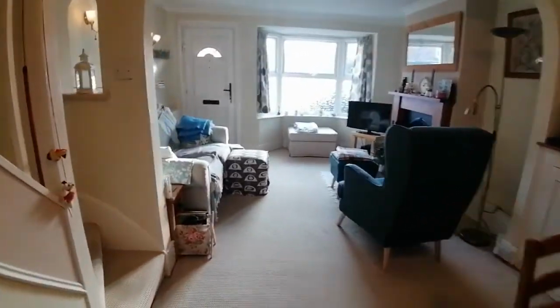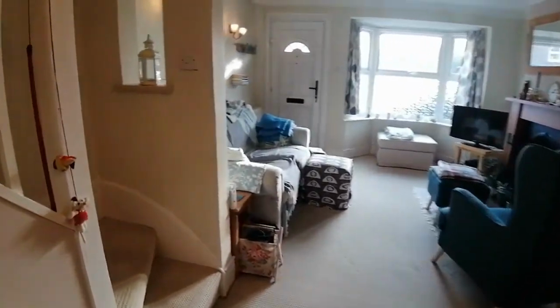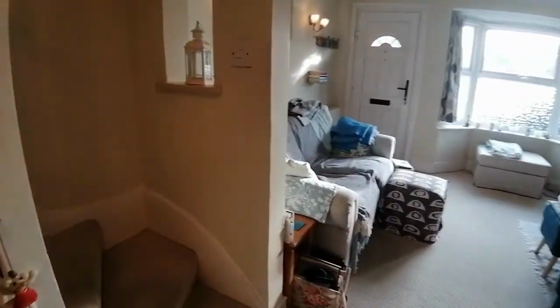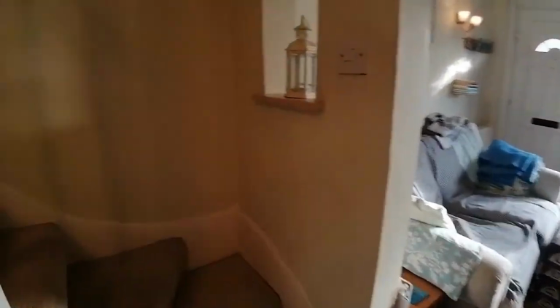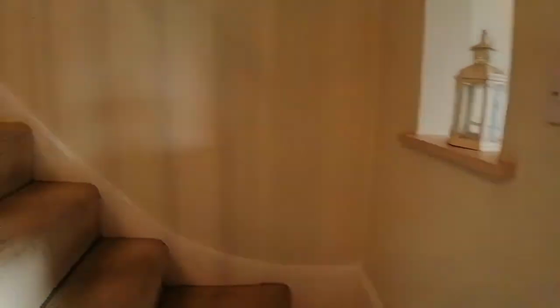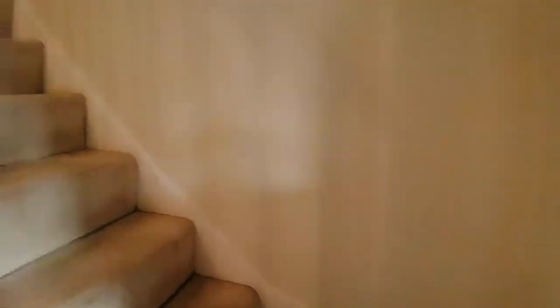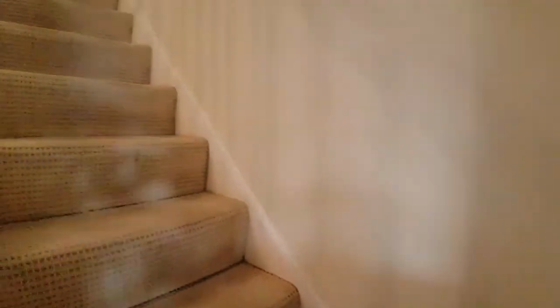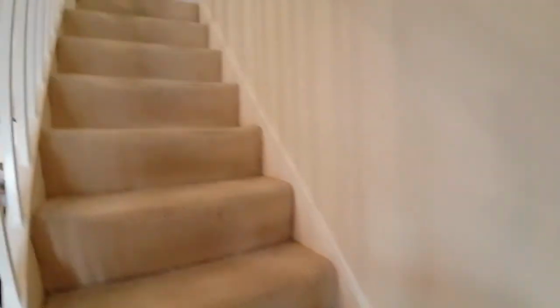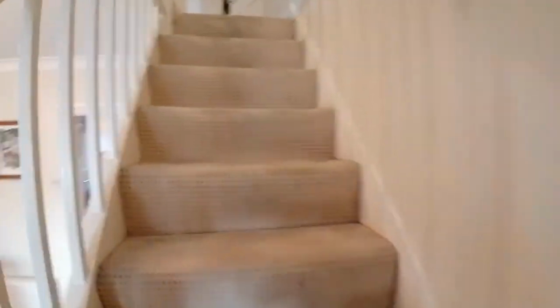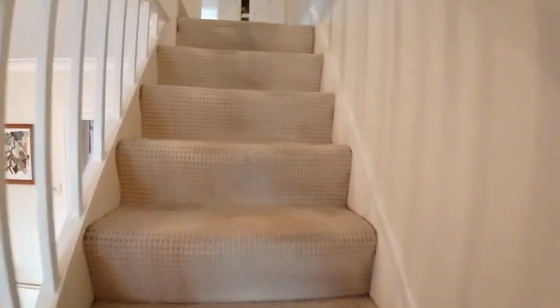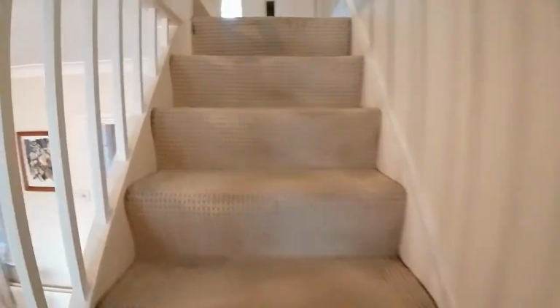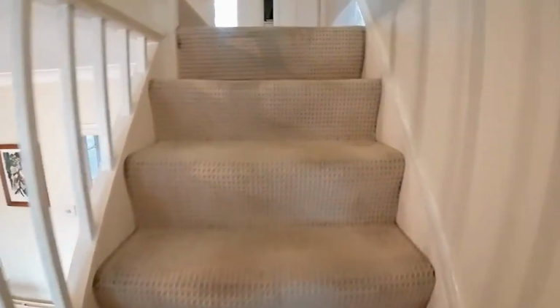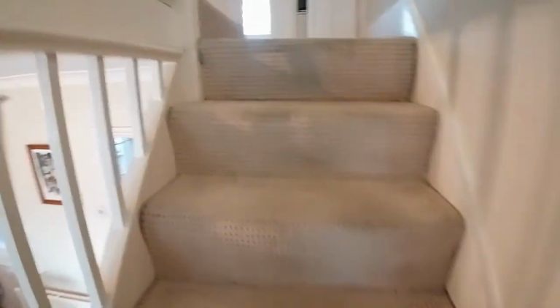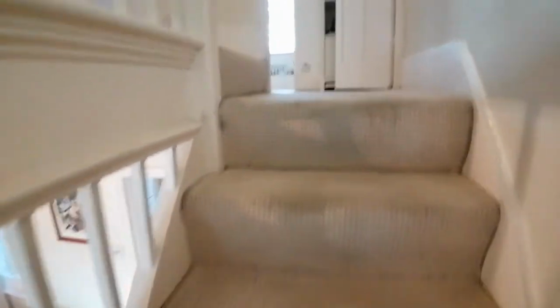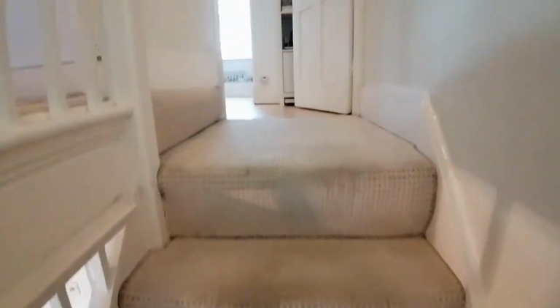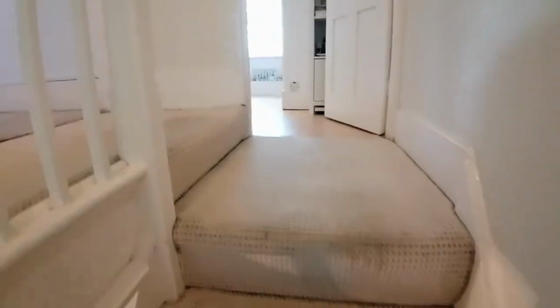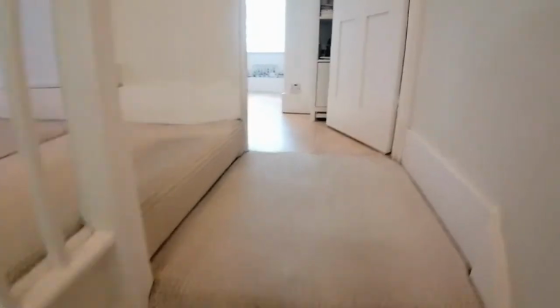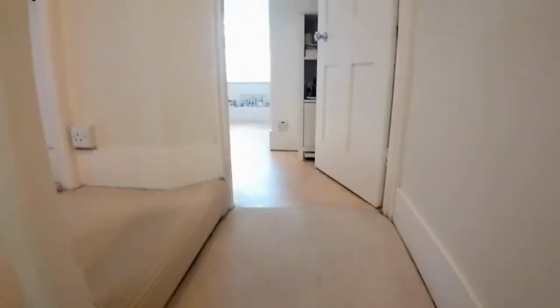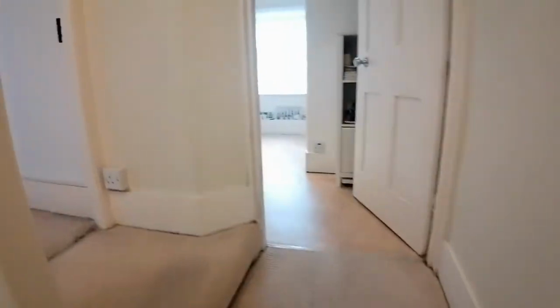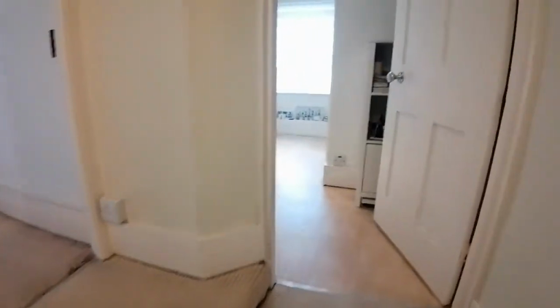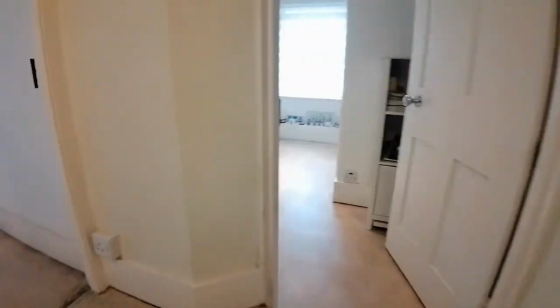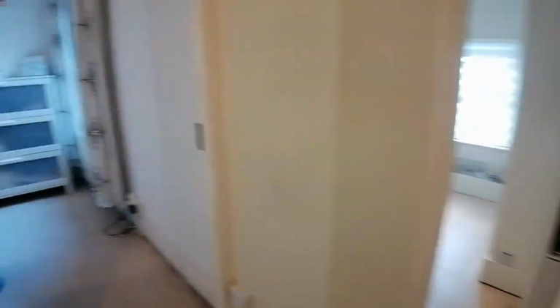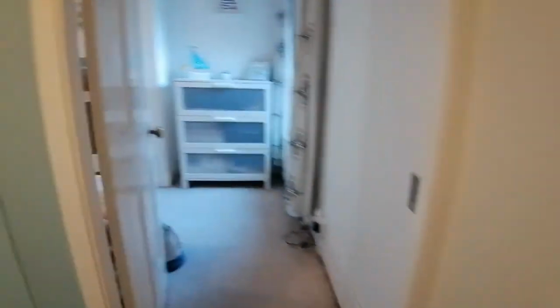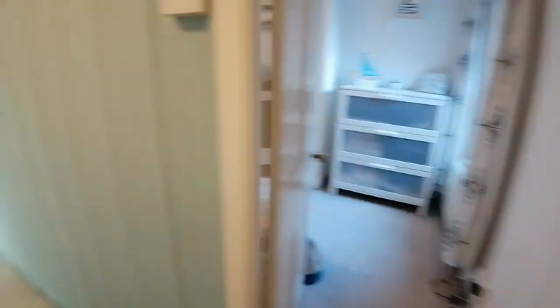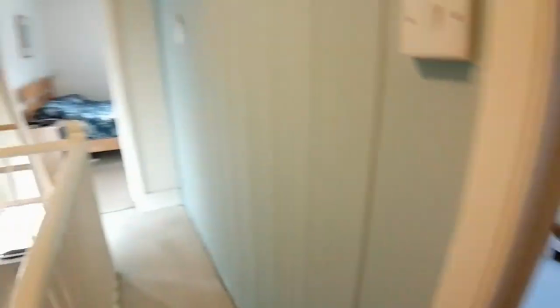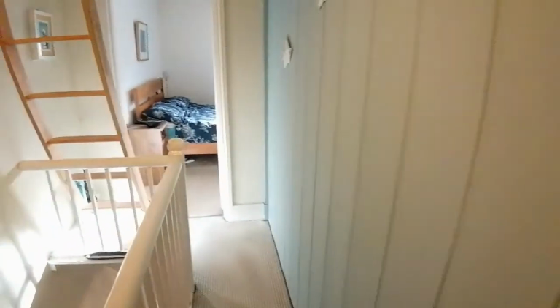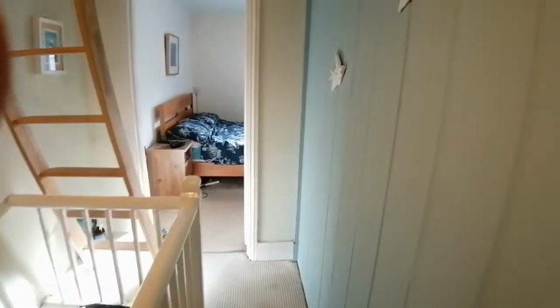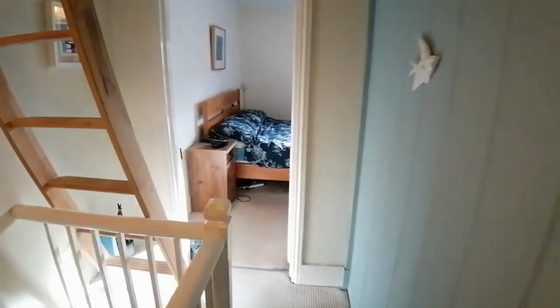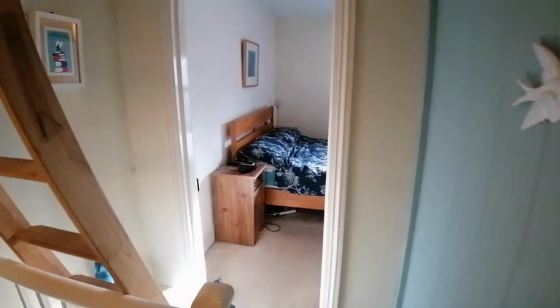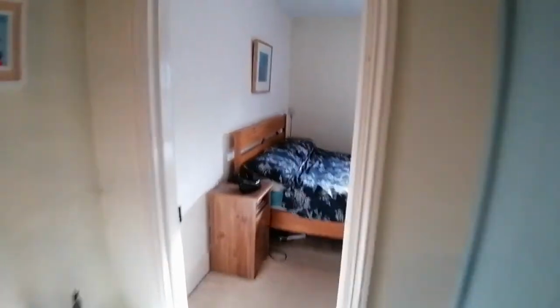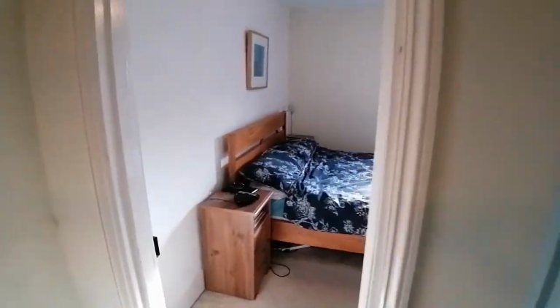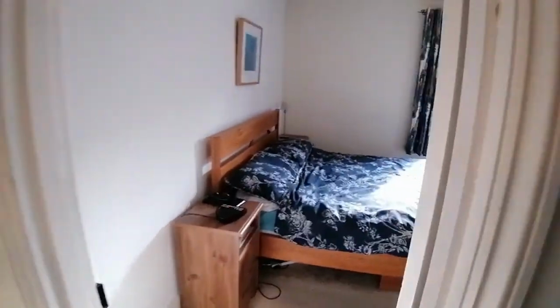Moving upstairs onto the first floor, we've got two bedrooms and the family bathroom to show you. In both bedrooms they've kept the feature fireplaces — my clients have tried to keep as much of the character in this Victorian house as they possibly could.